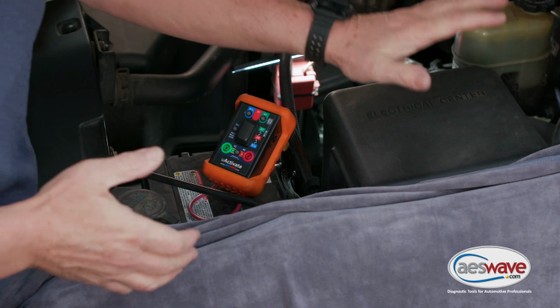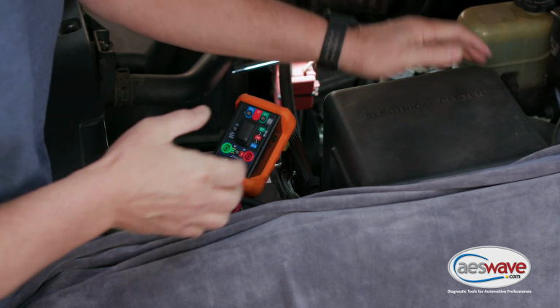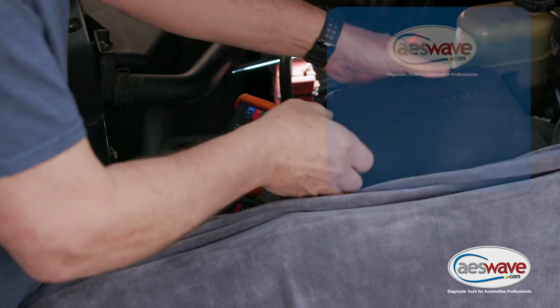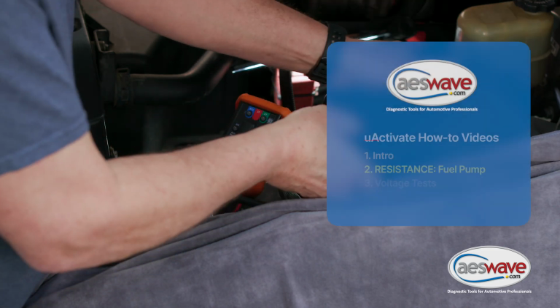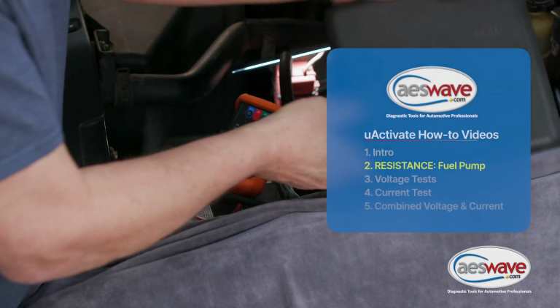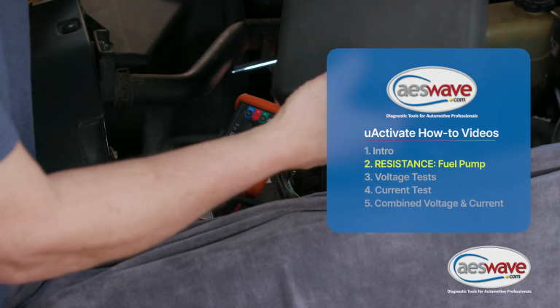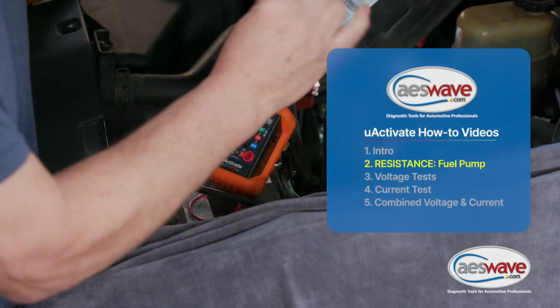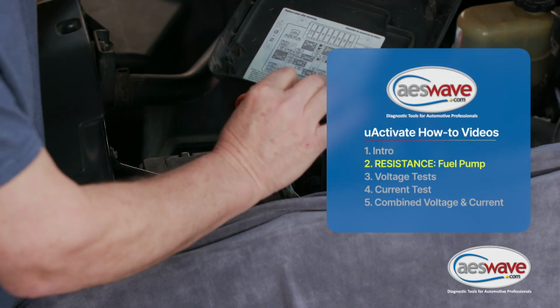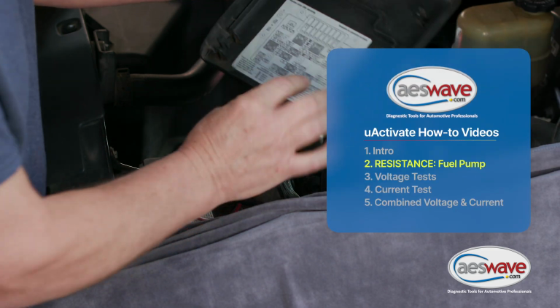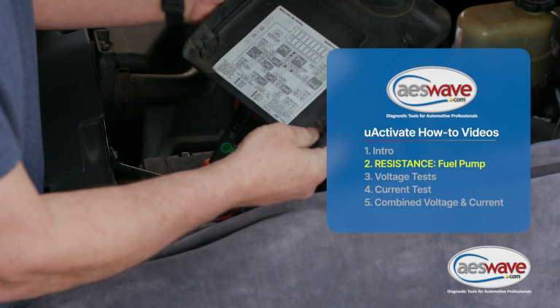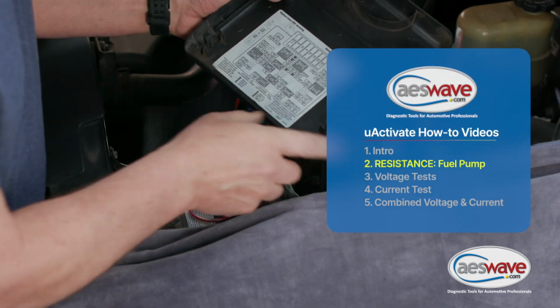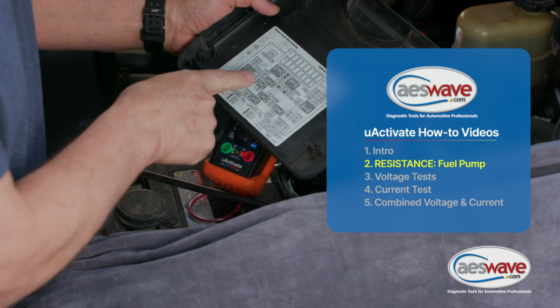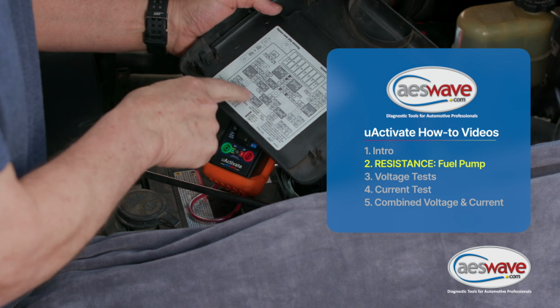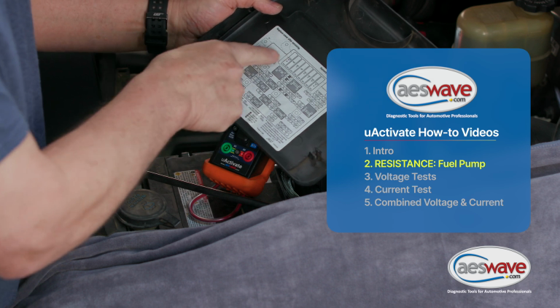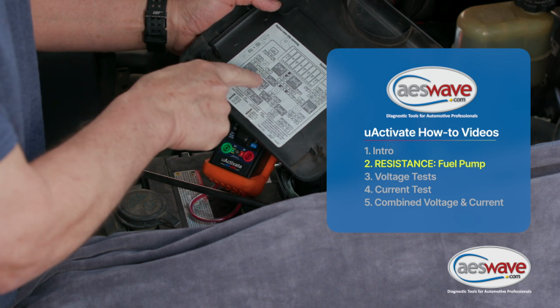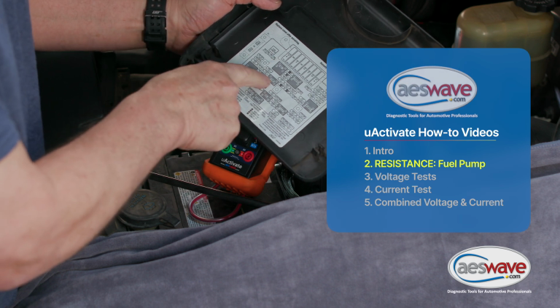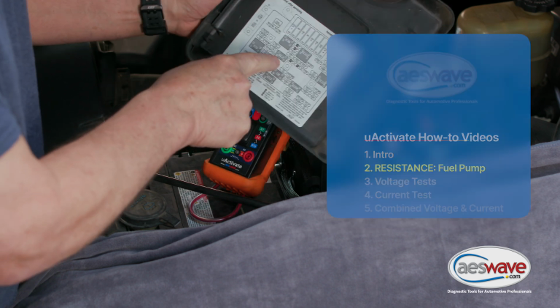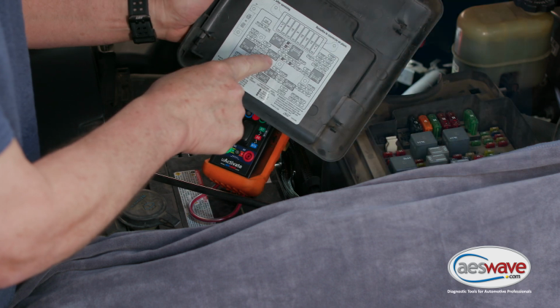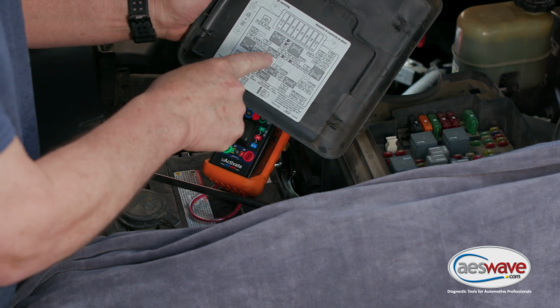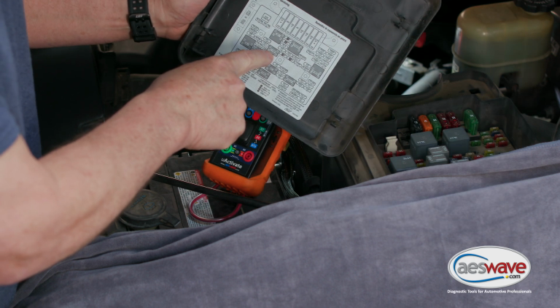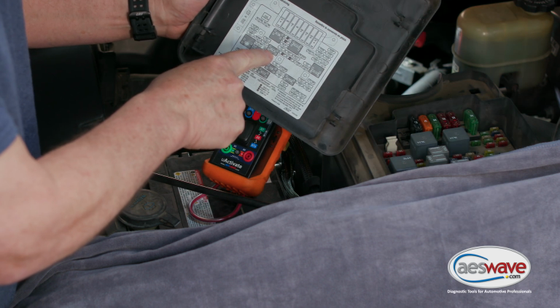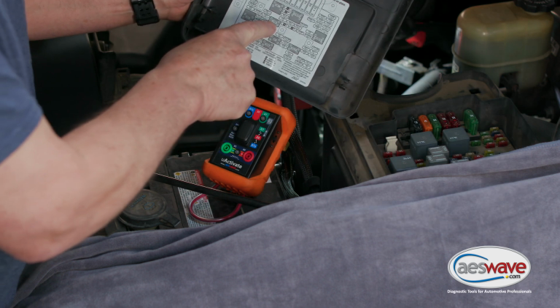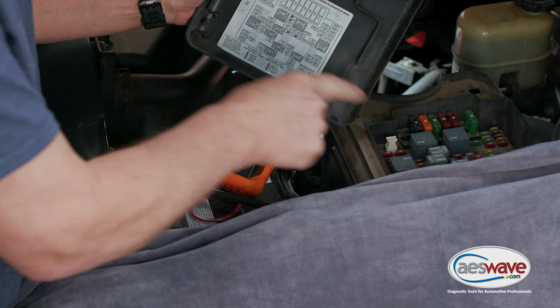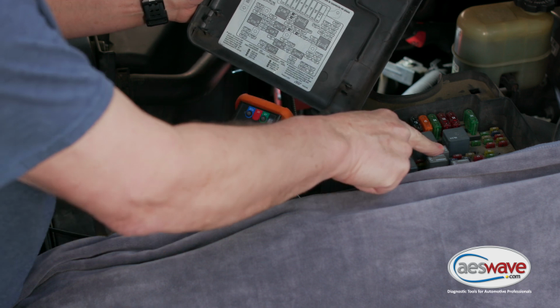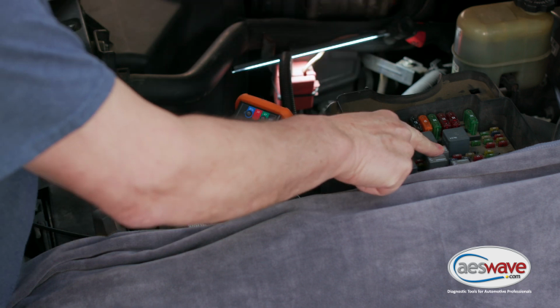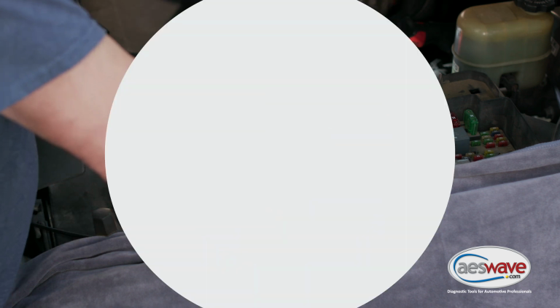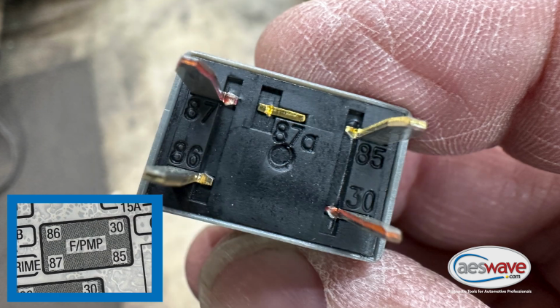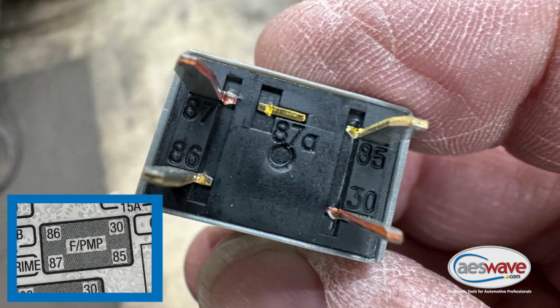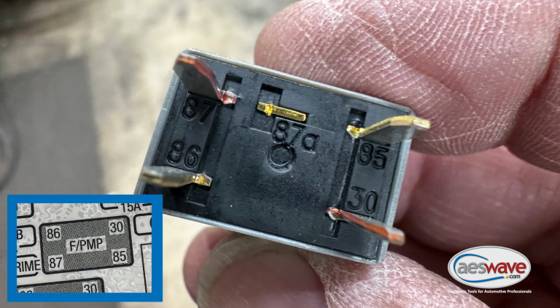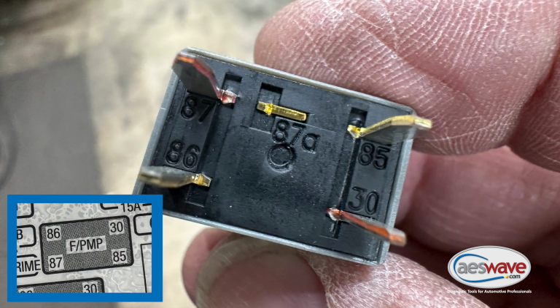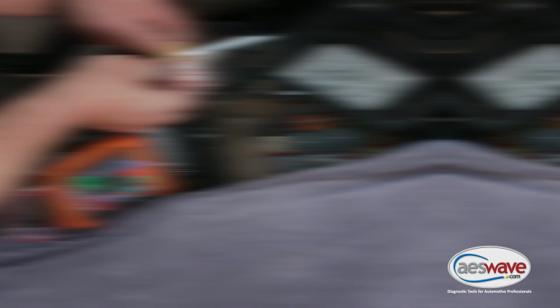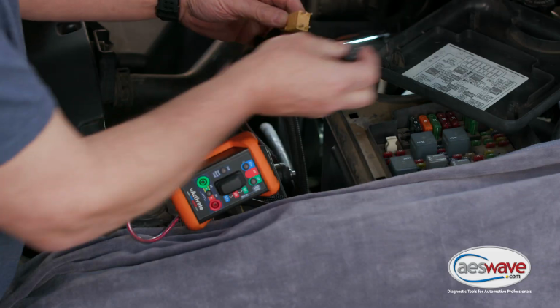Today we're going to perform a circuit resistance check on a fuel pump found on this 2001 Chevrolet truck. What we can do is go to the underhood power distribution center and remove the fuel pump relay.